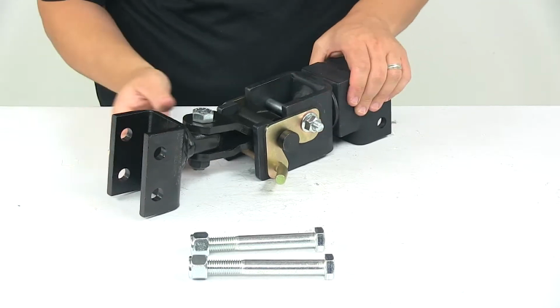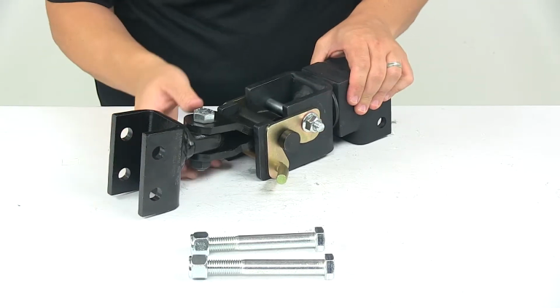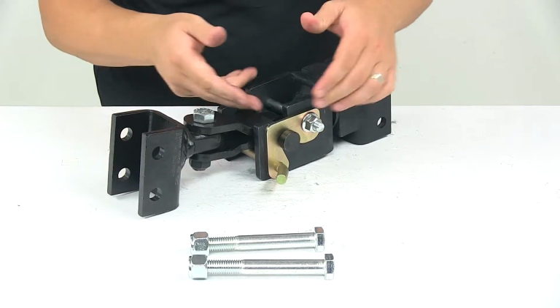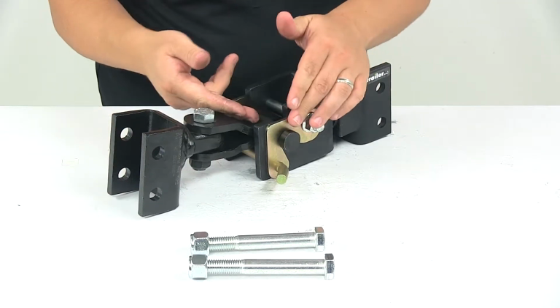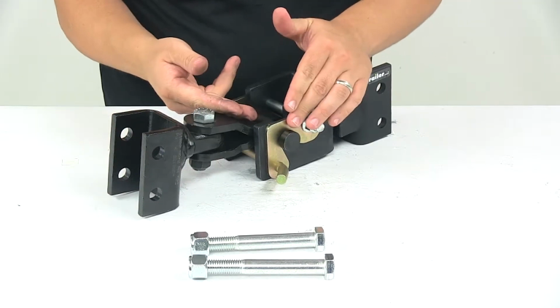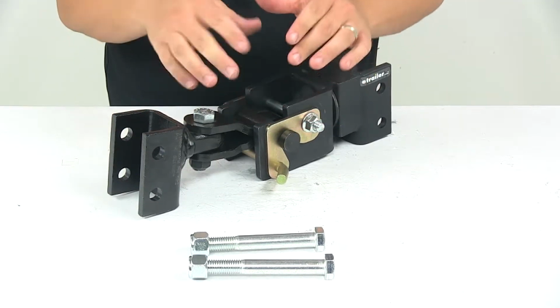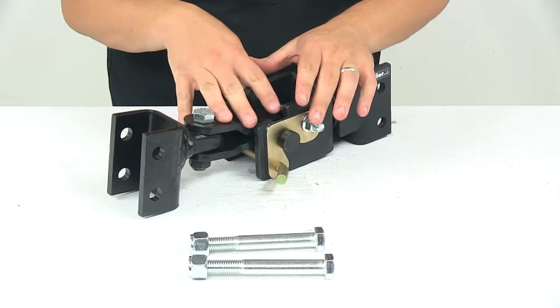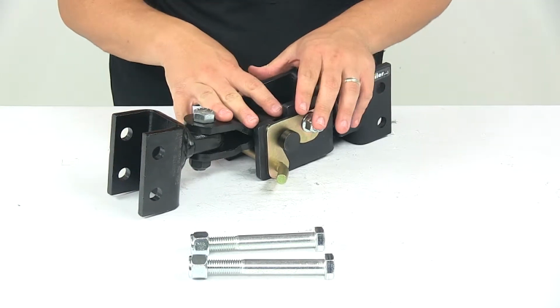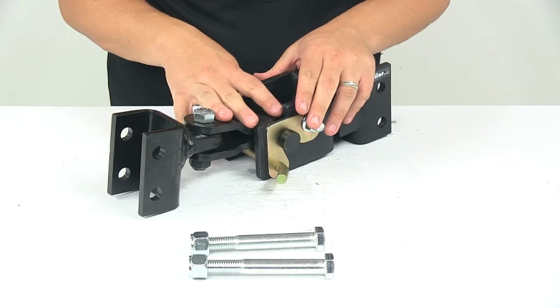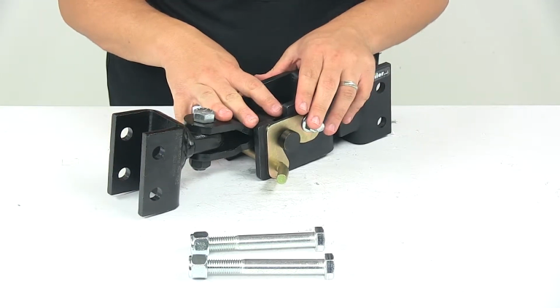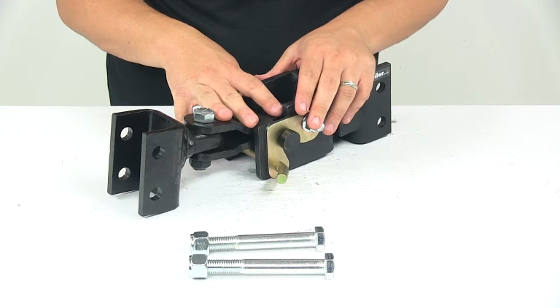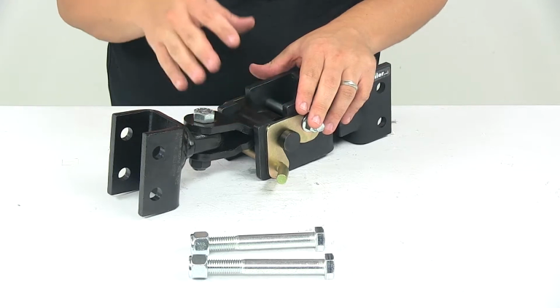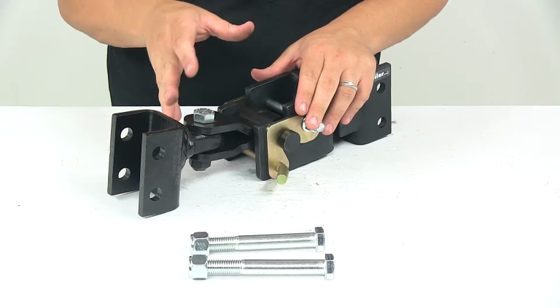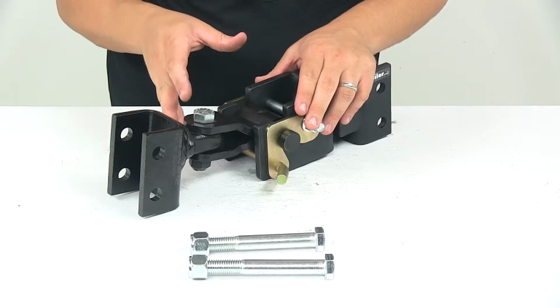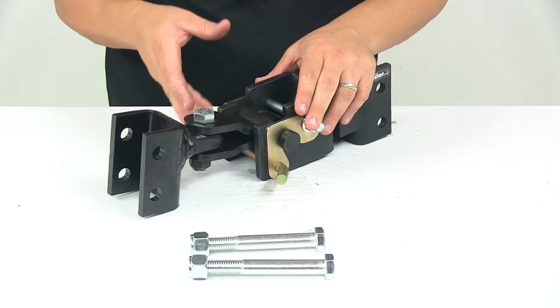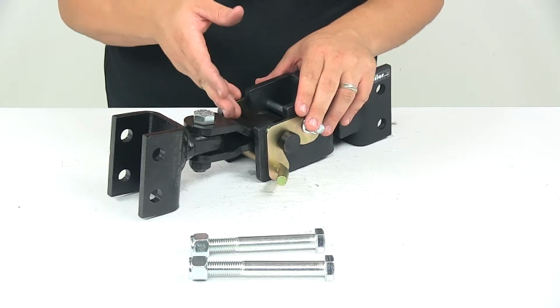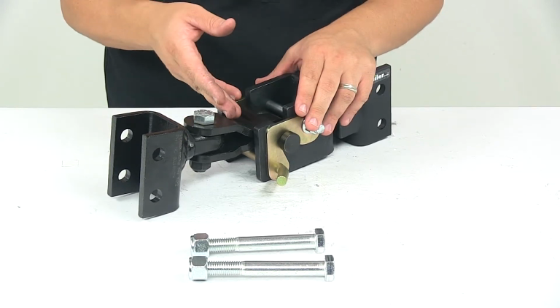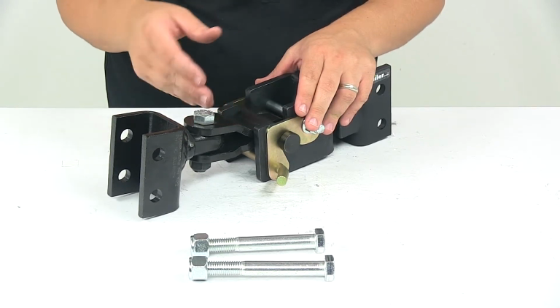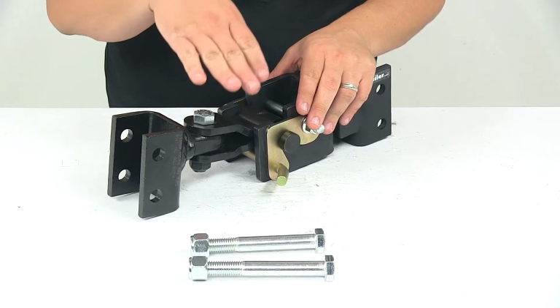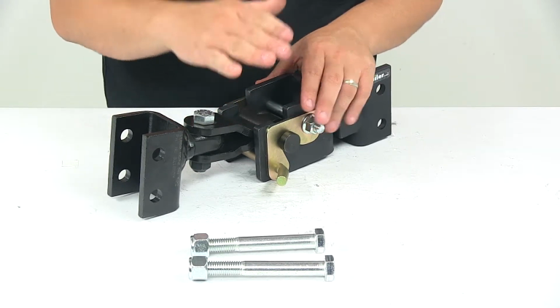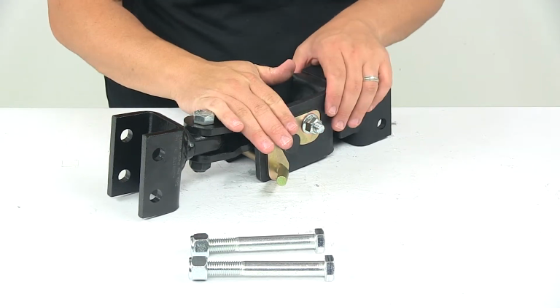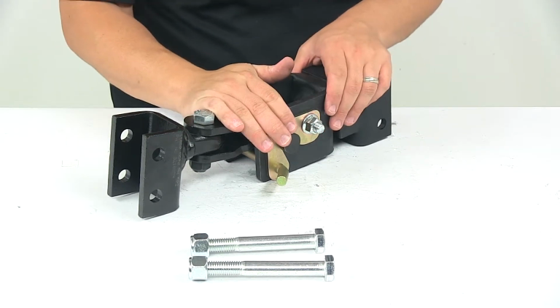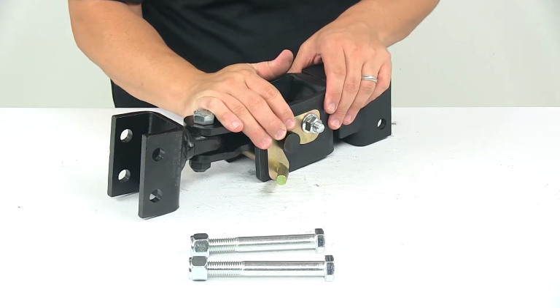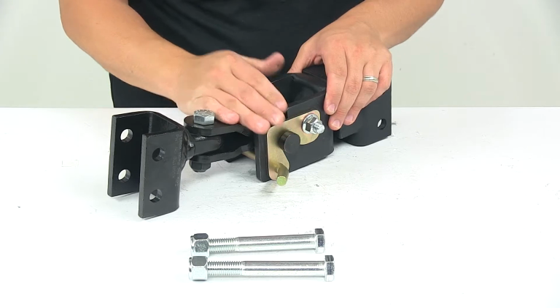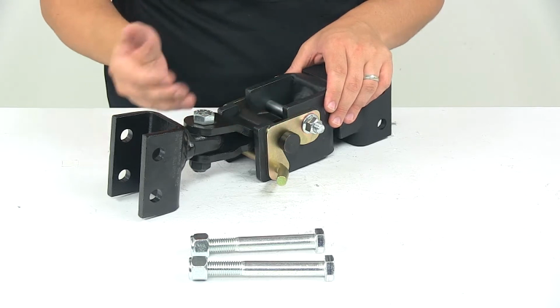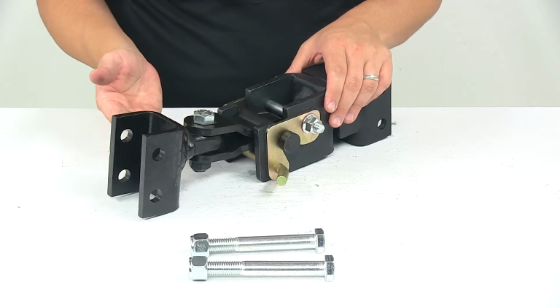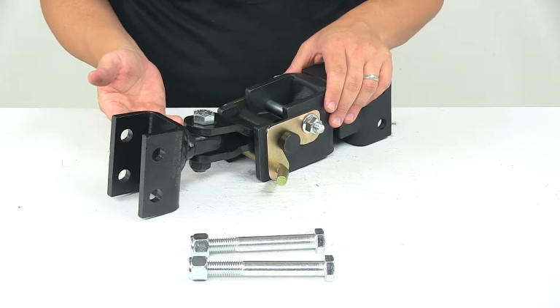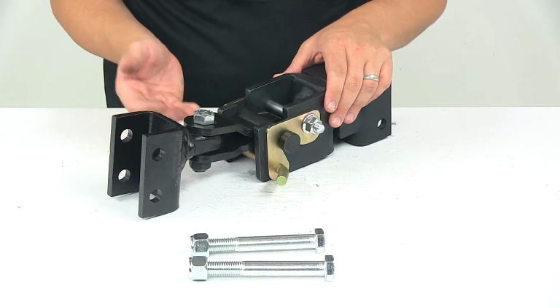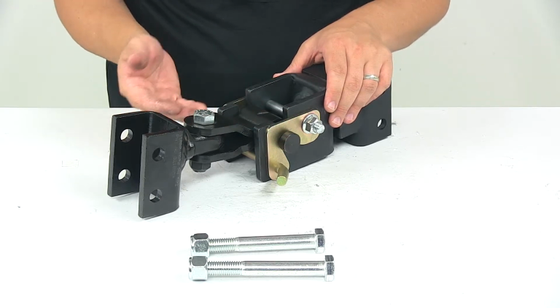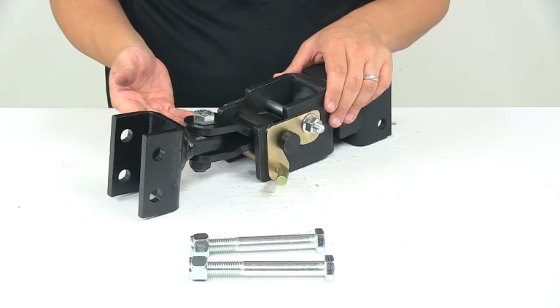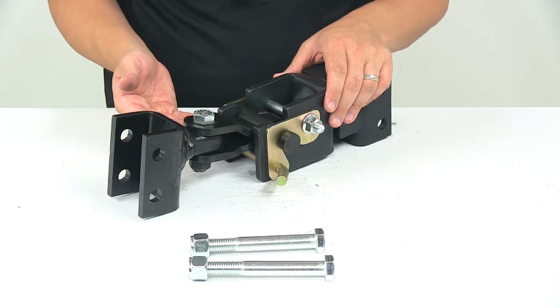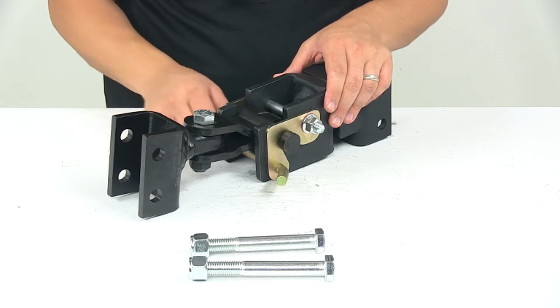The latch plates, when coupled, offer a really nice secure connection. They actually lock in place. It also offers a visible connection point, which eliminates any question as to whether the trailer is hitched correctly.